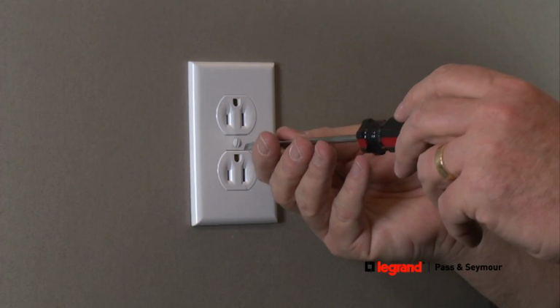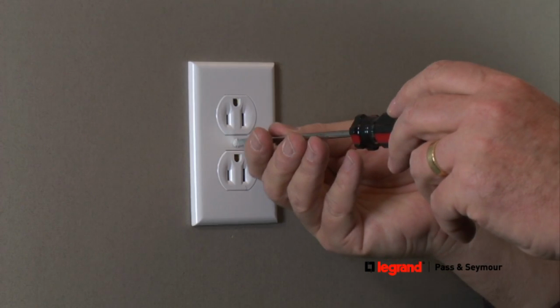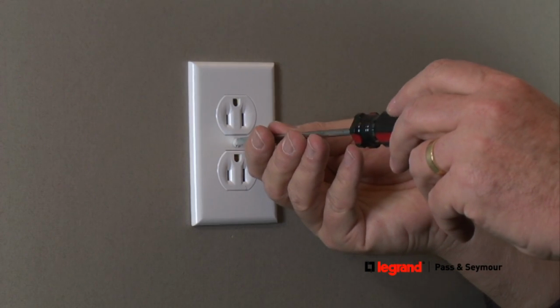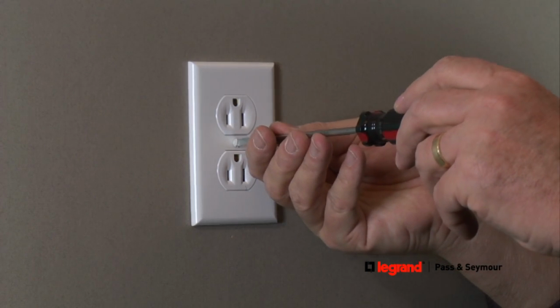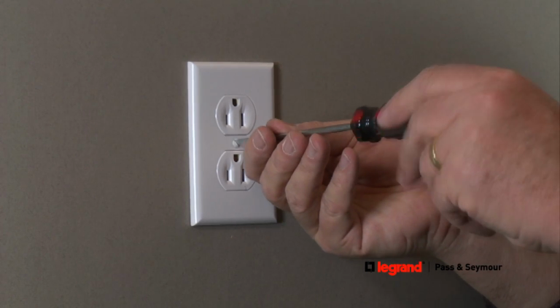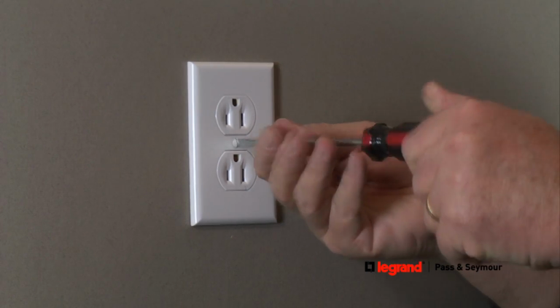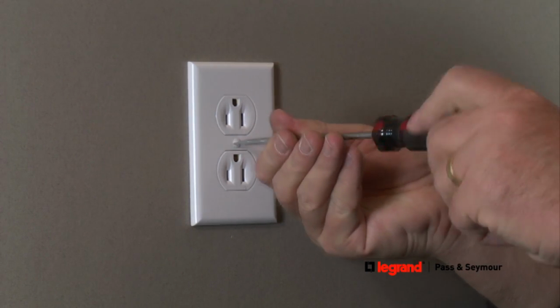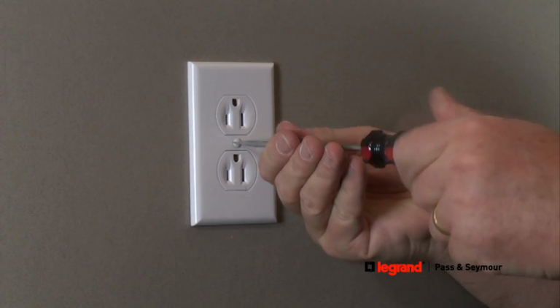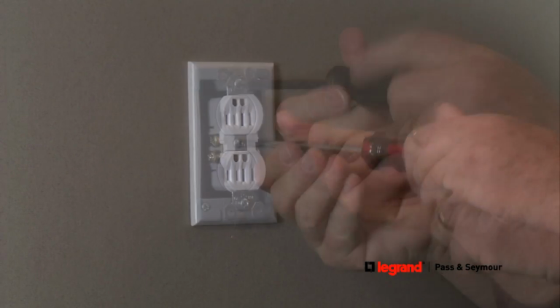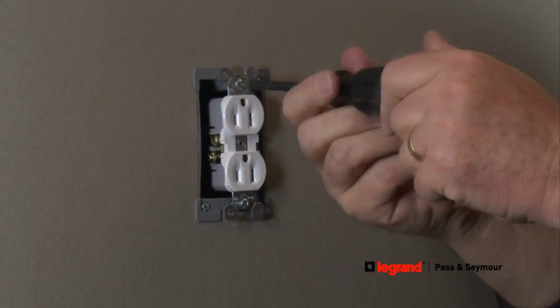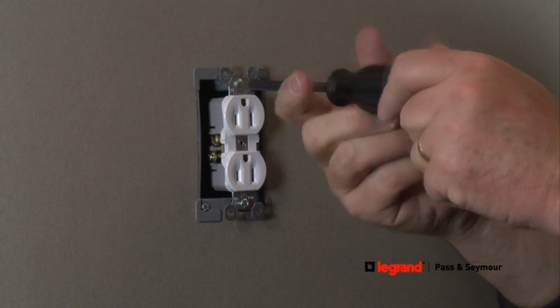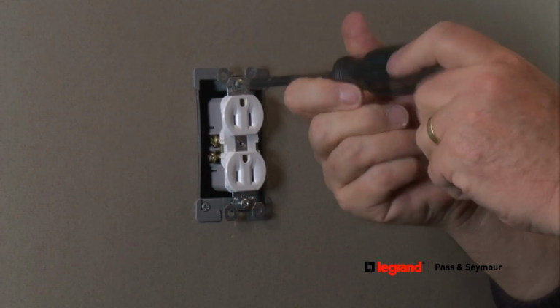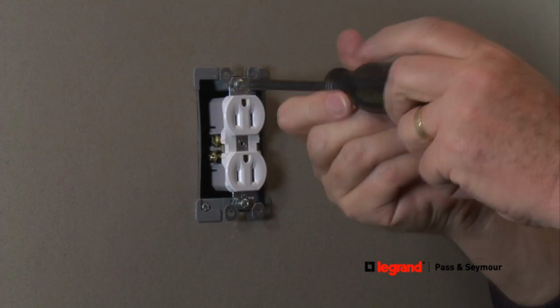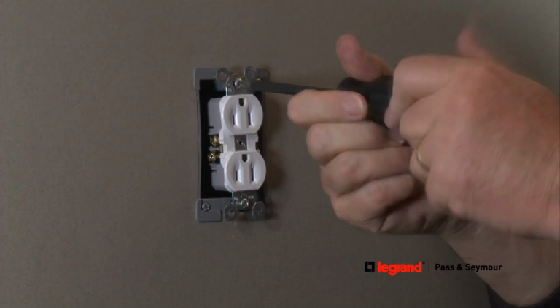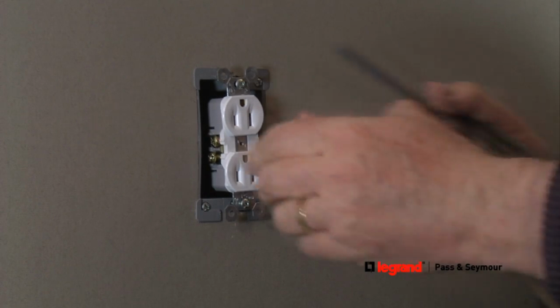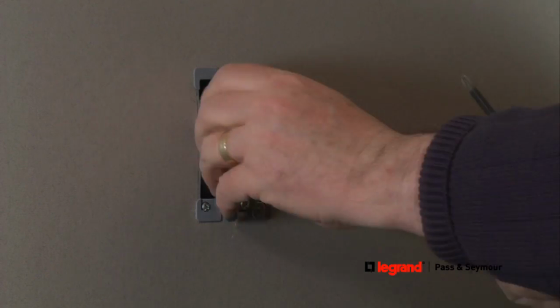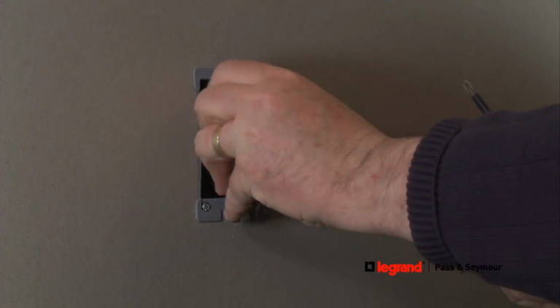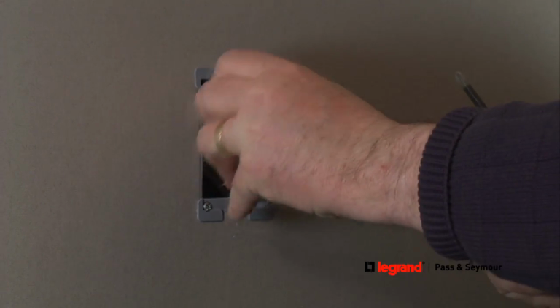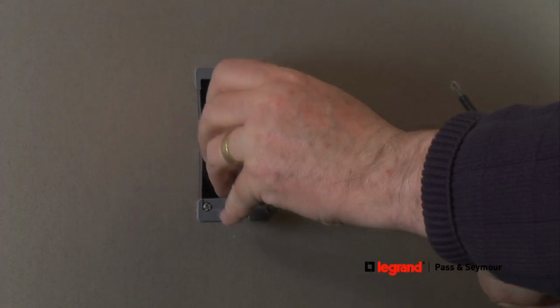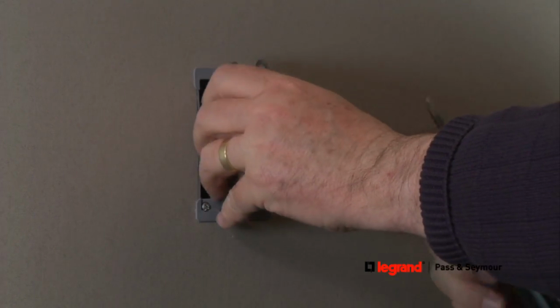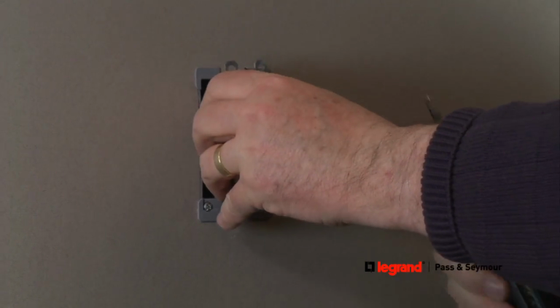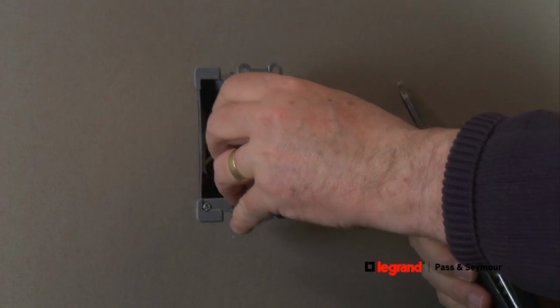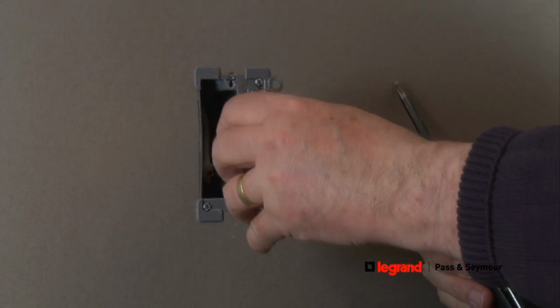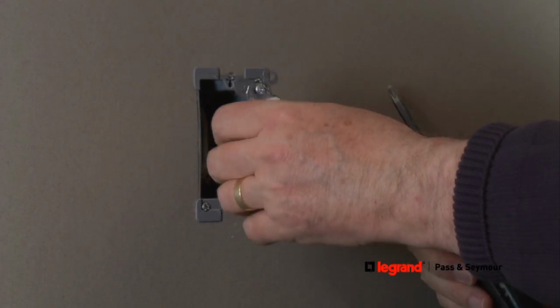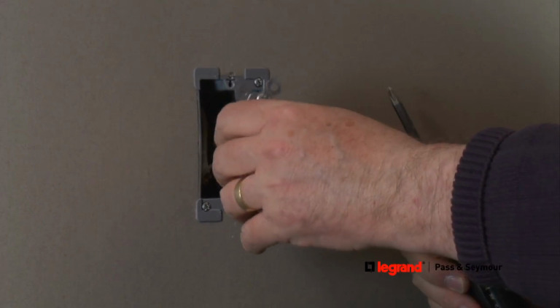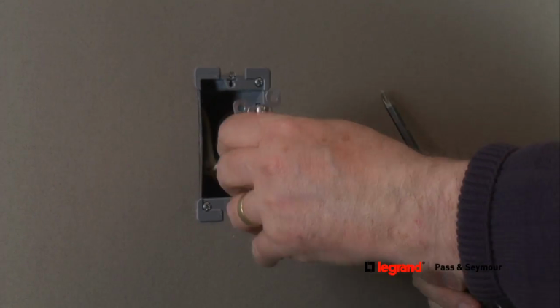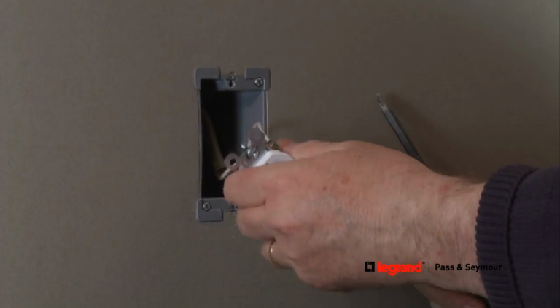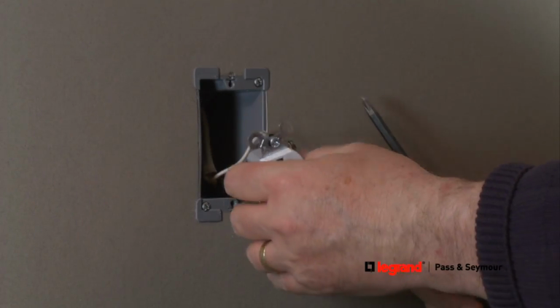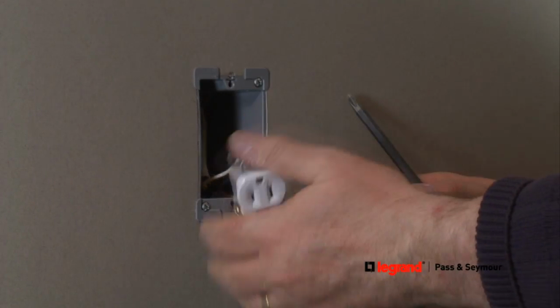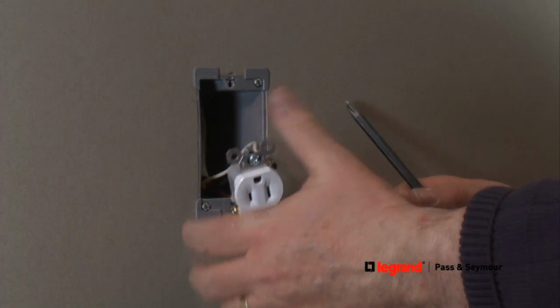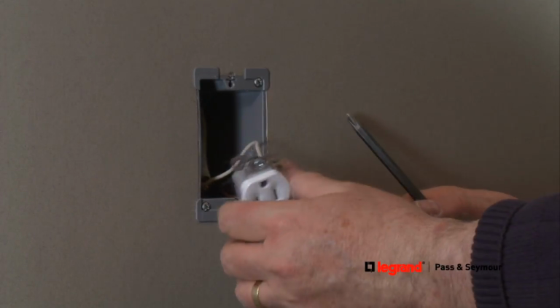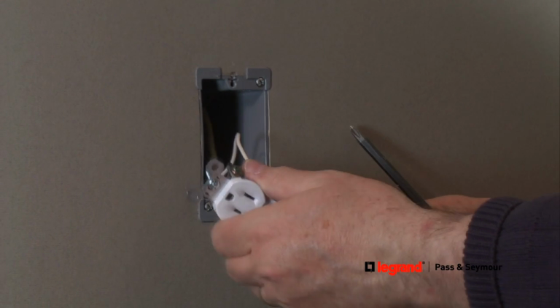Remove the wall plate from the wall. Then remove the mounting screws connecting the existing receptacle to the wall. Once the existing receptacle is removed, you can install the GFCI receptacle.